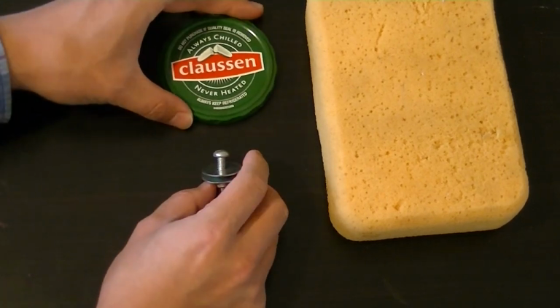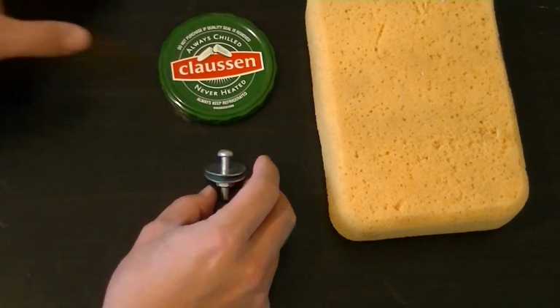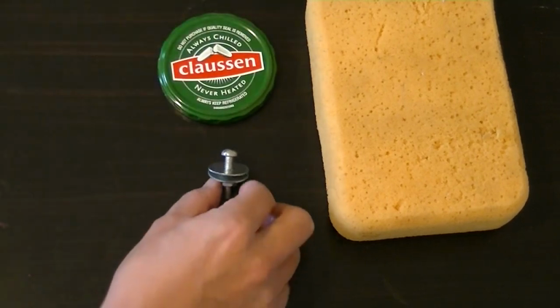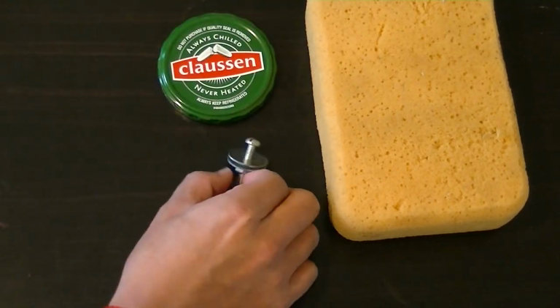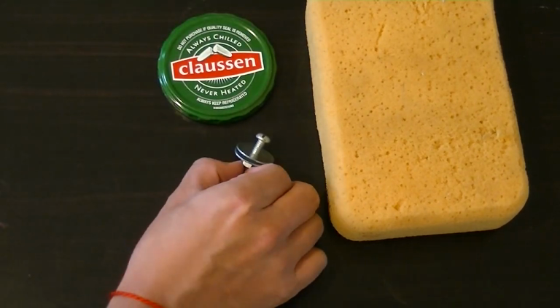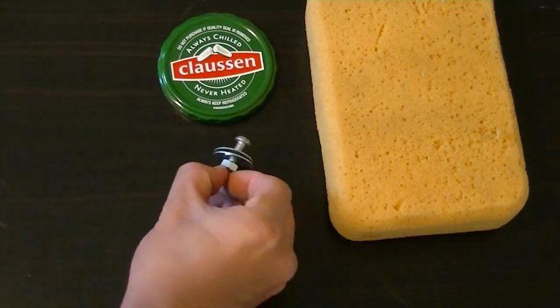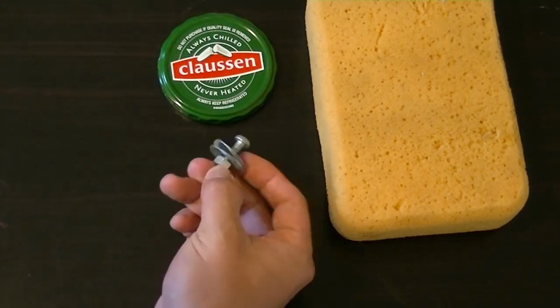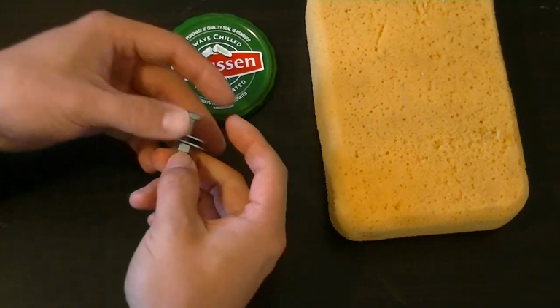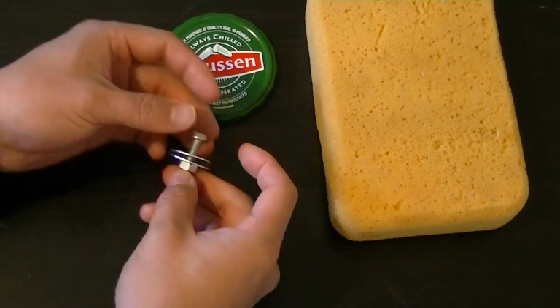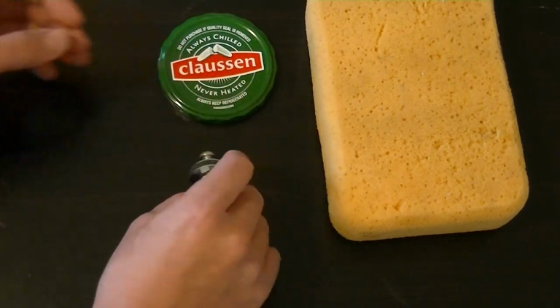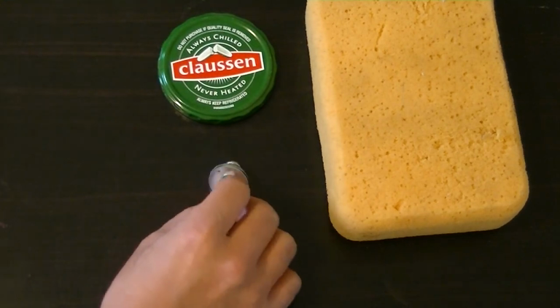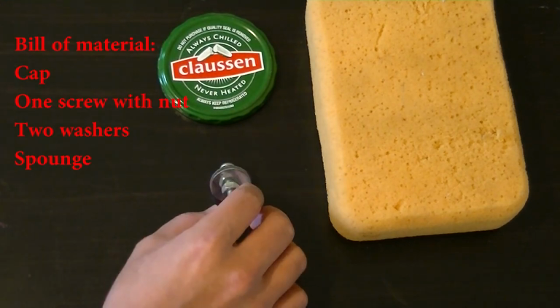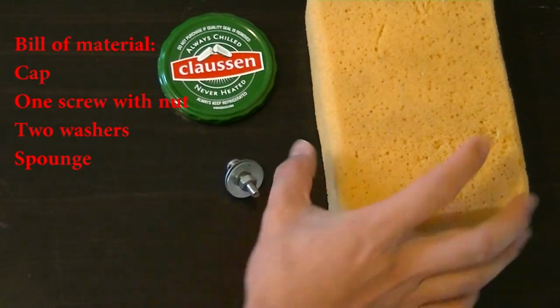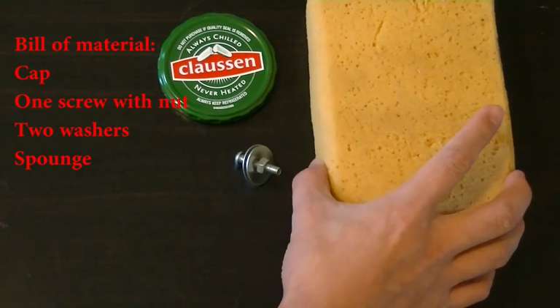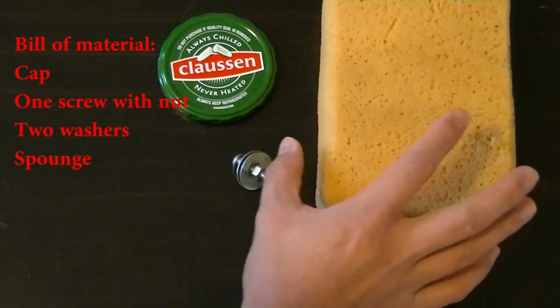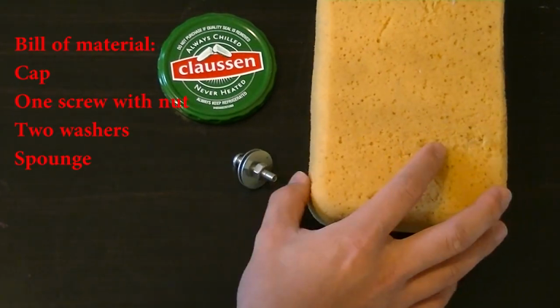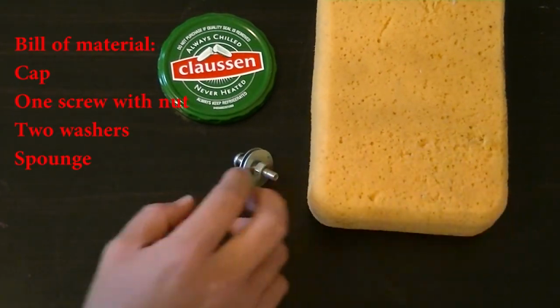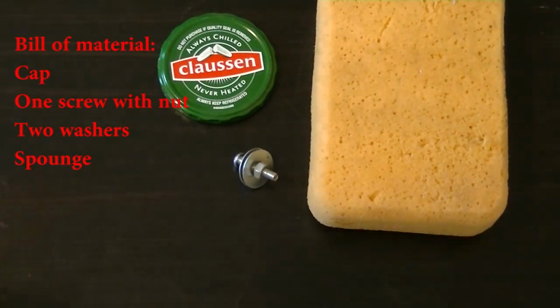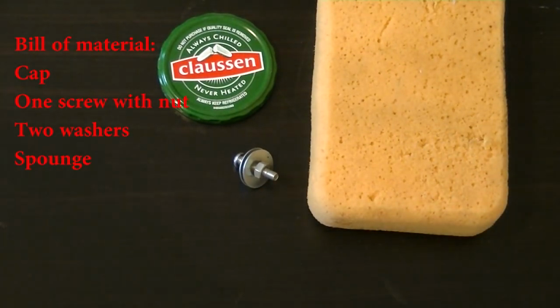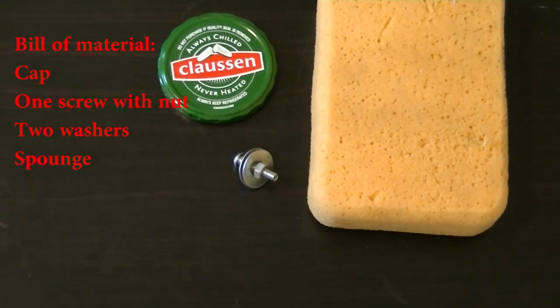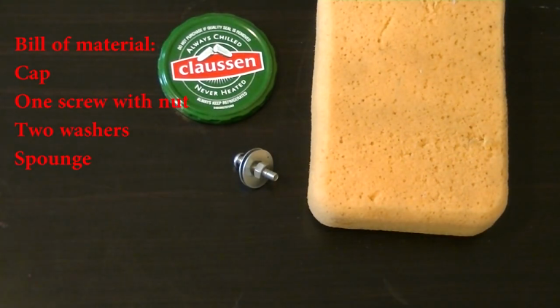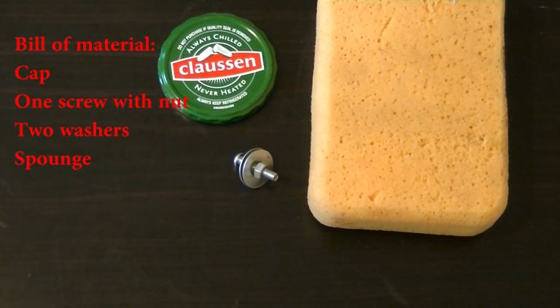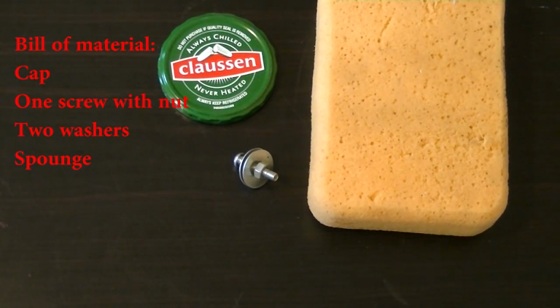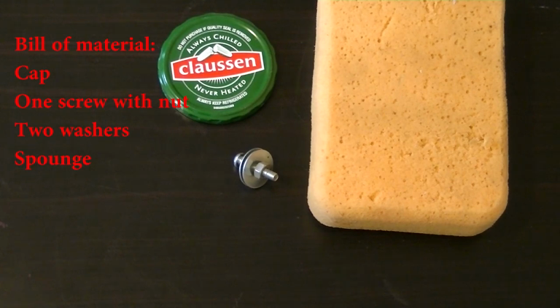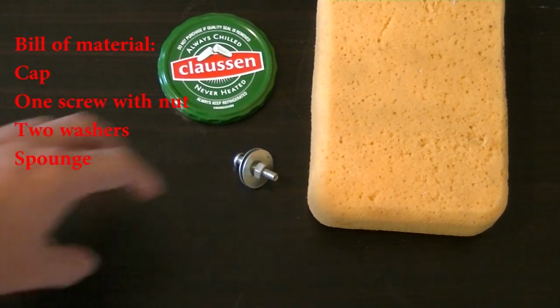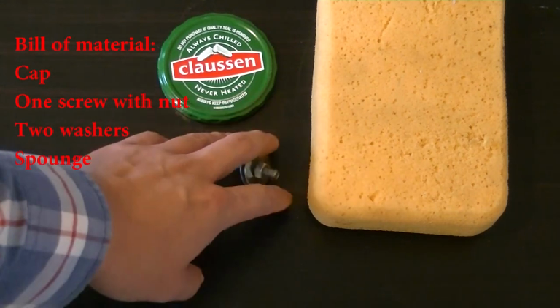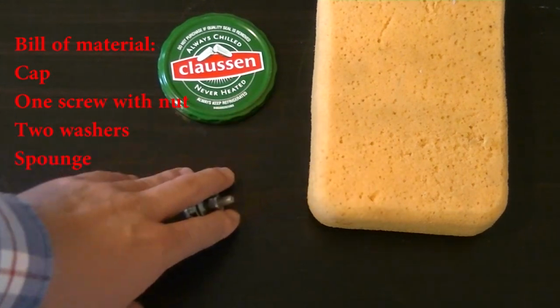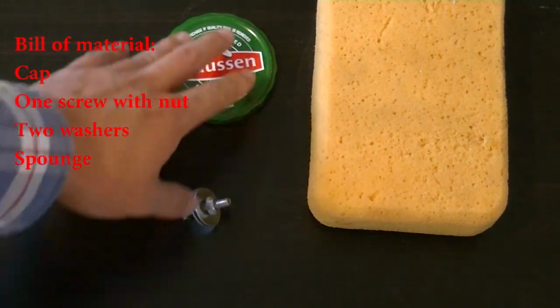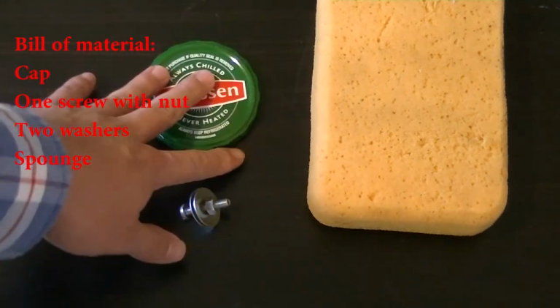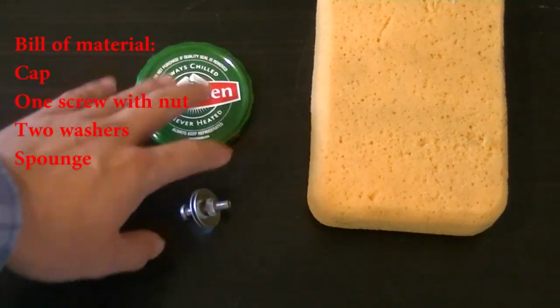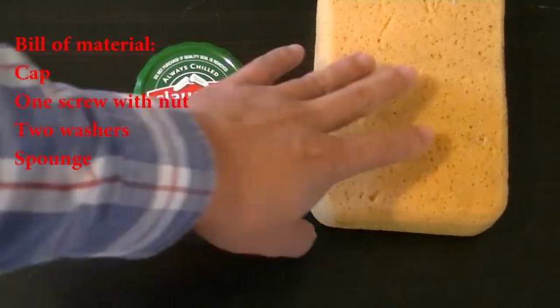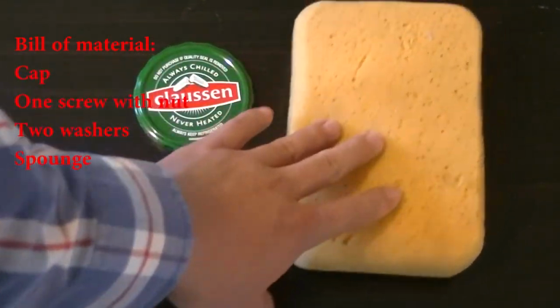Here is the bill of materials. You need a cap from canned food, a screw with lock nut, two washers, and a sponge.